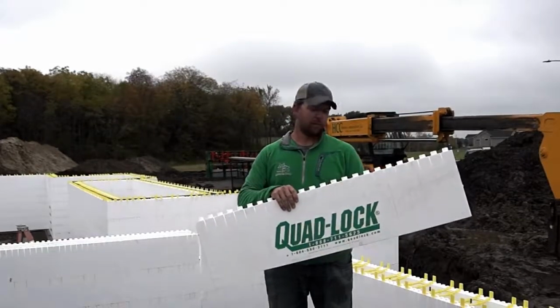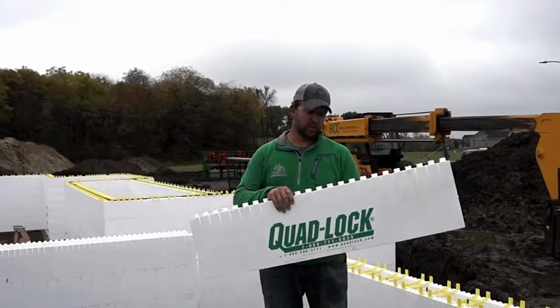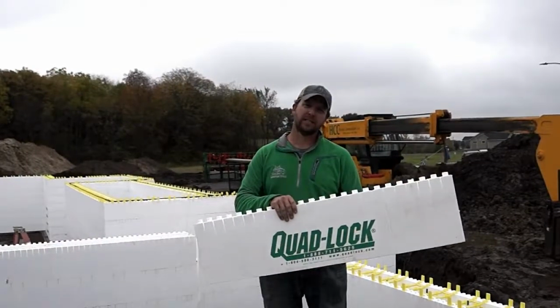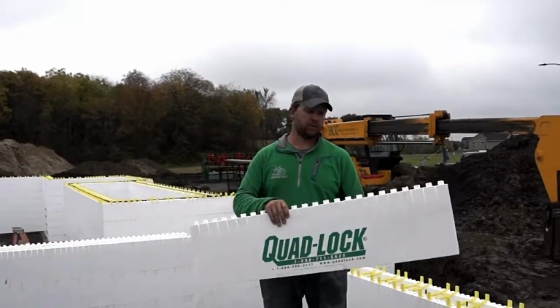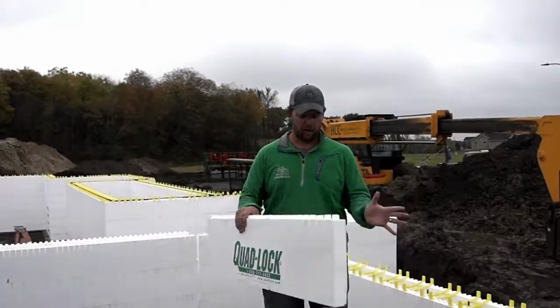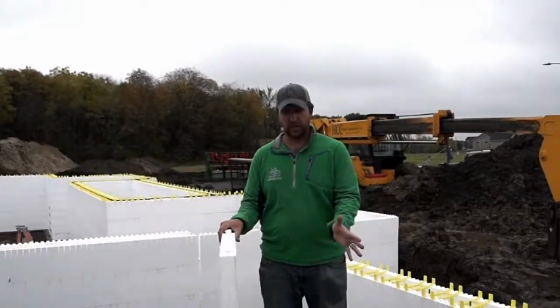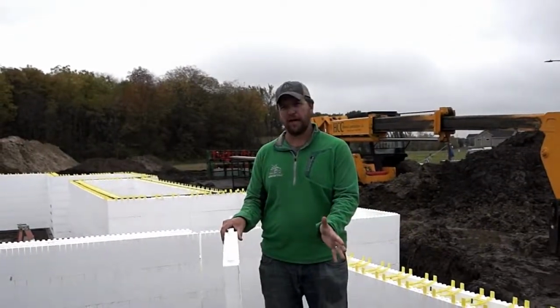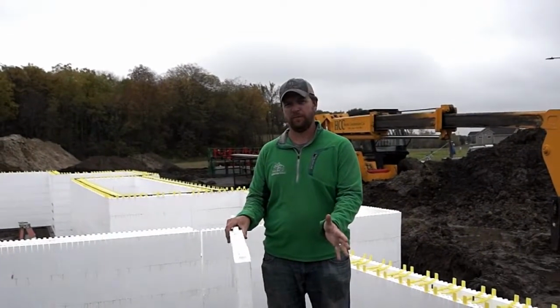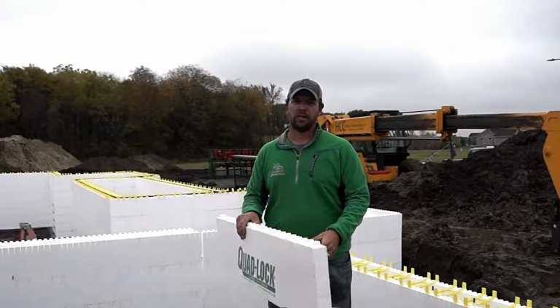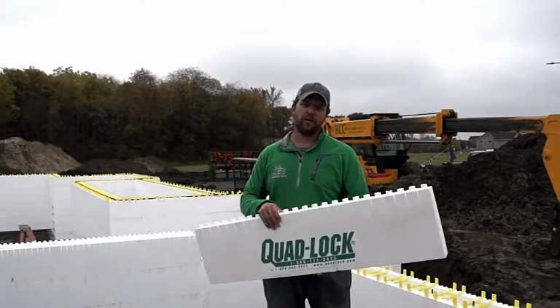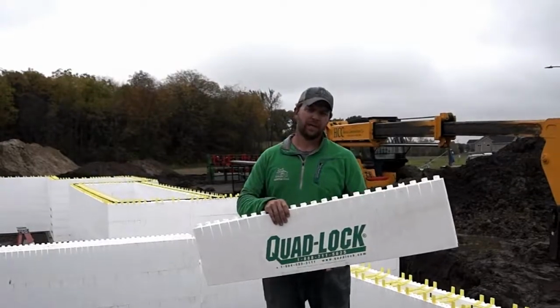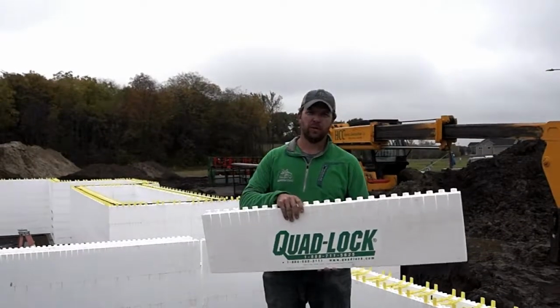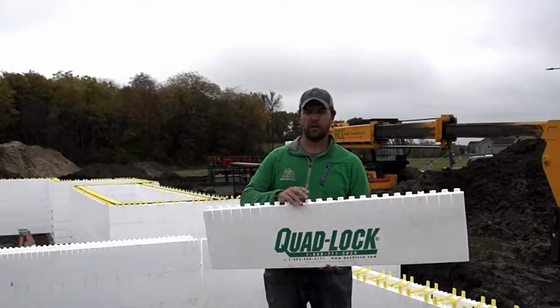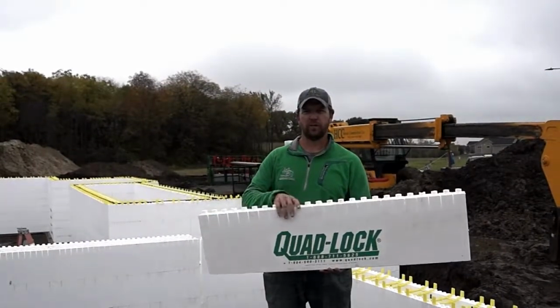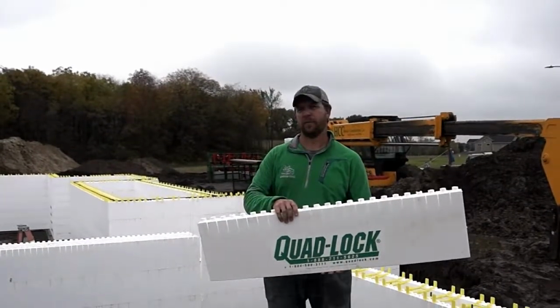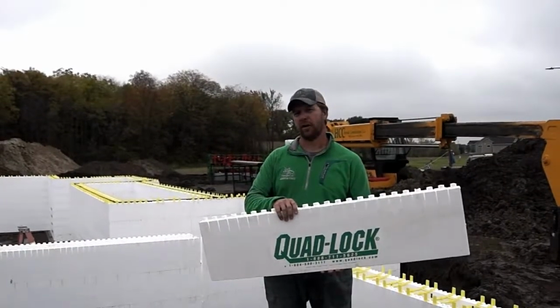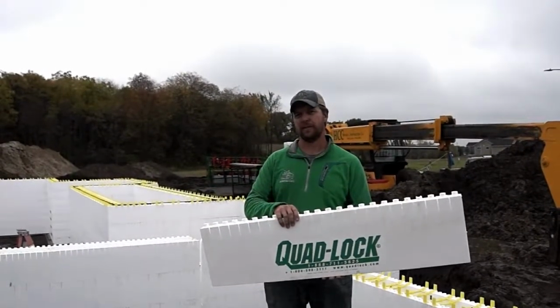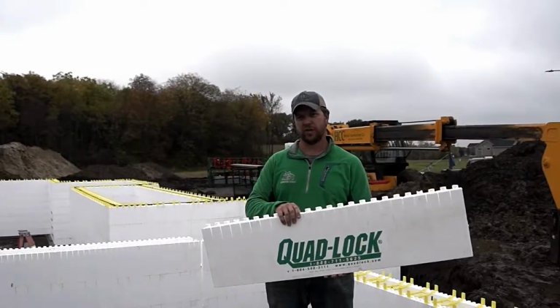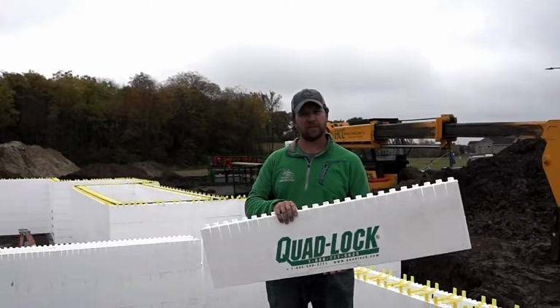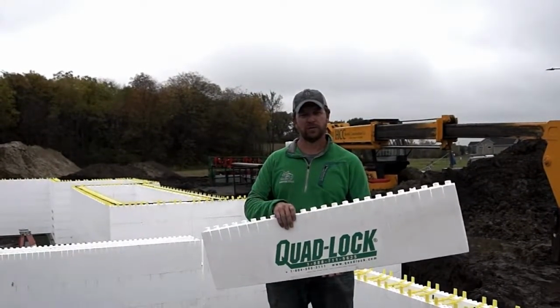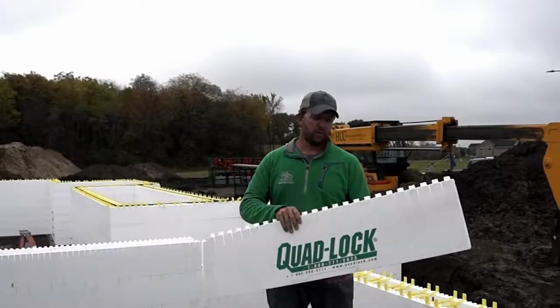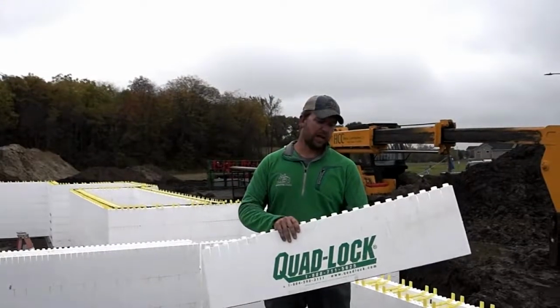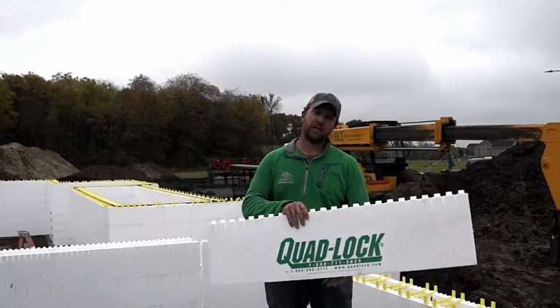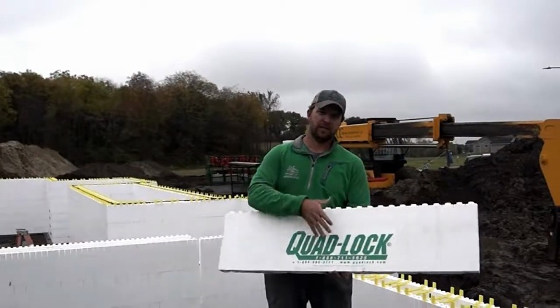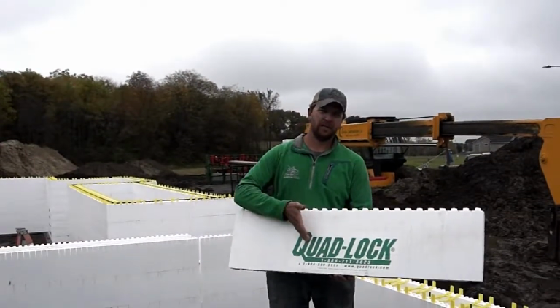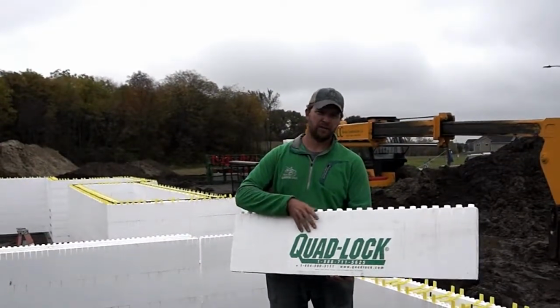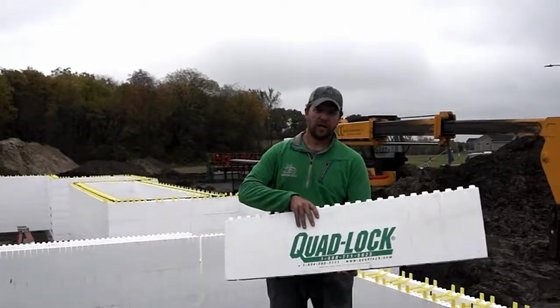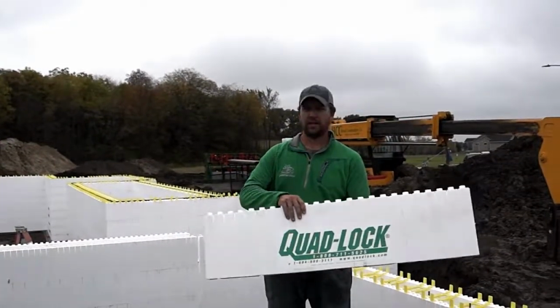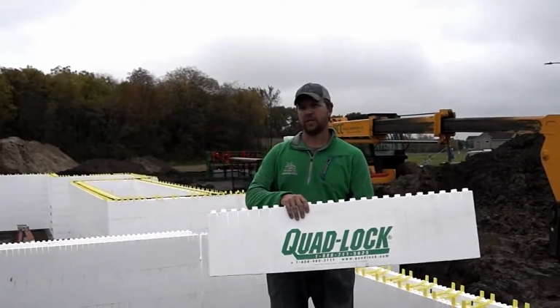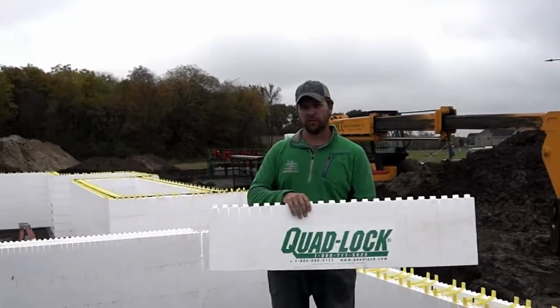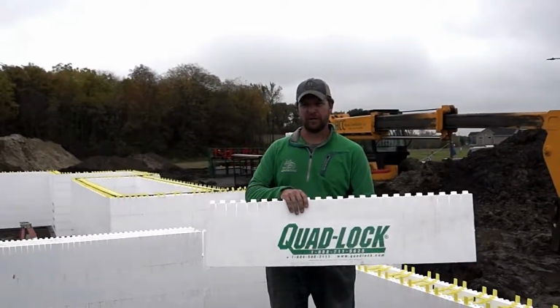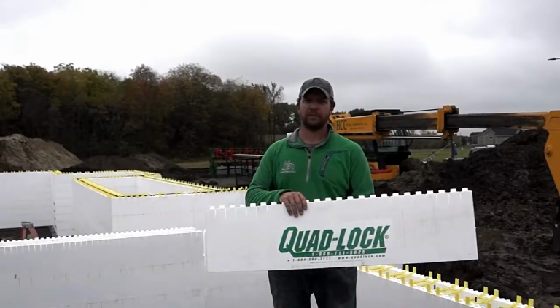Most ICF blocks come out to you already in assembled block form, which limits you a little bit on what you can do with them and makes them harder to customize to the shape of a custom house. With these blocks, we can cut them to any dimension and do anything we need from a design perspective.